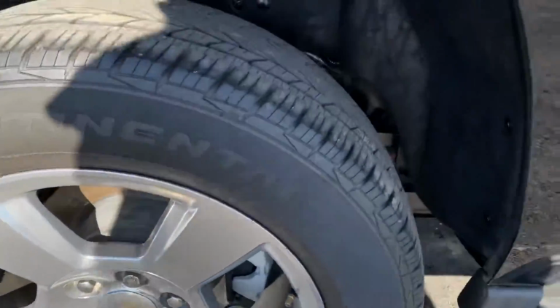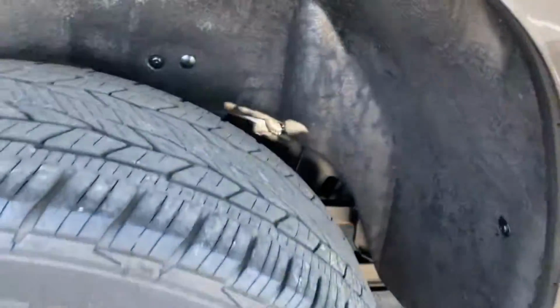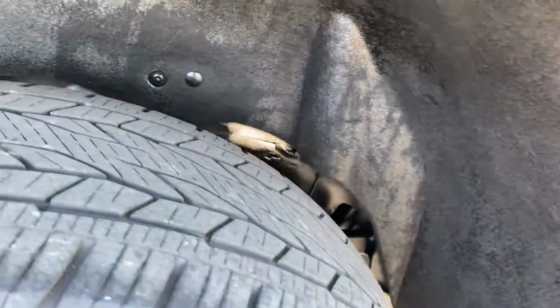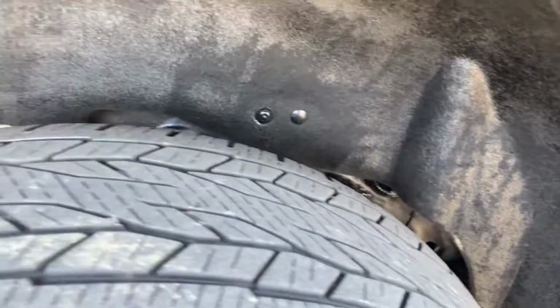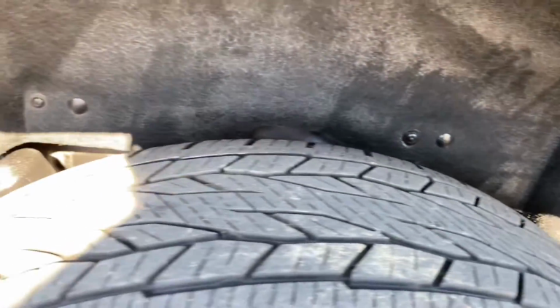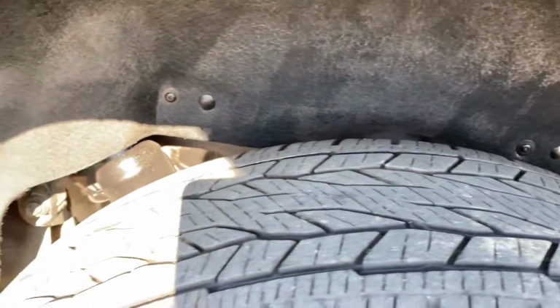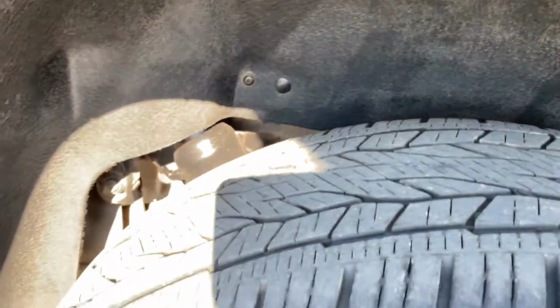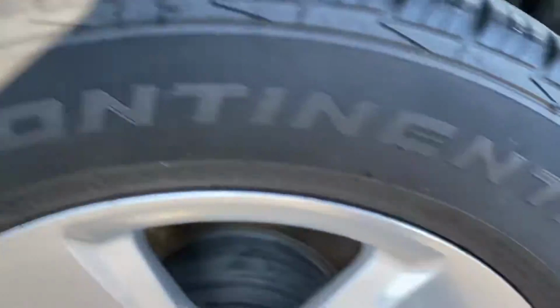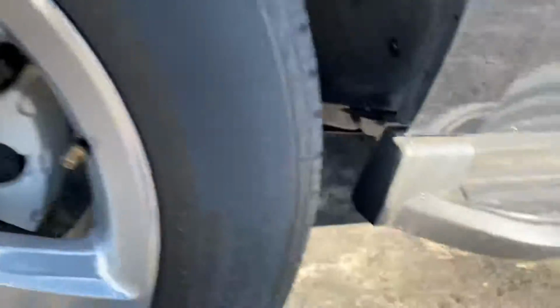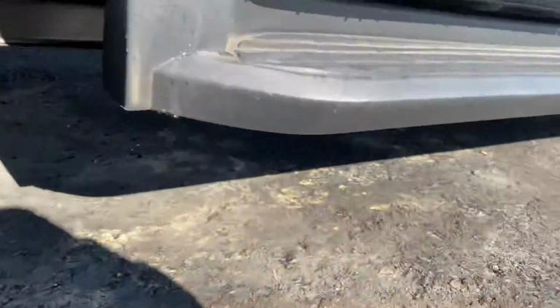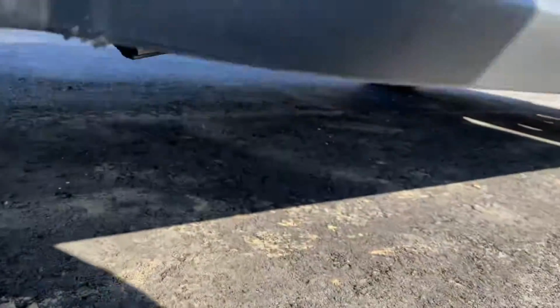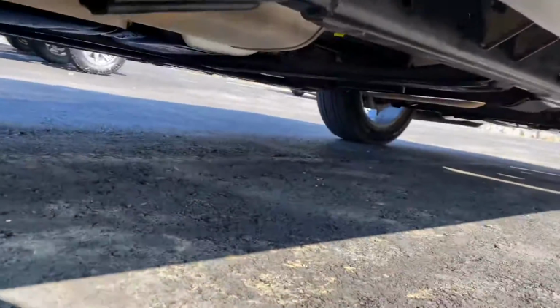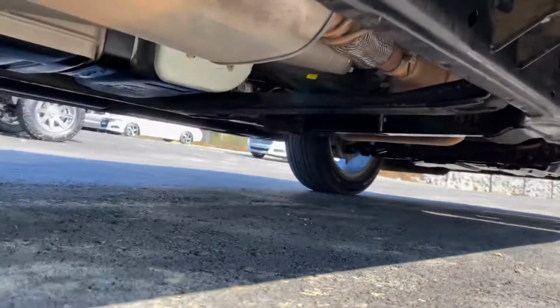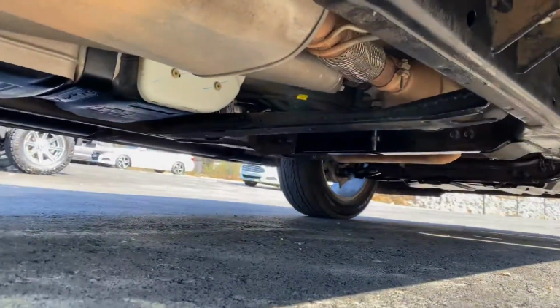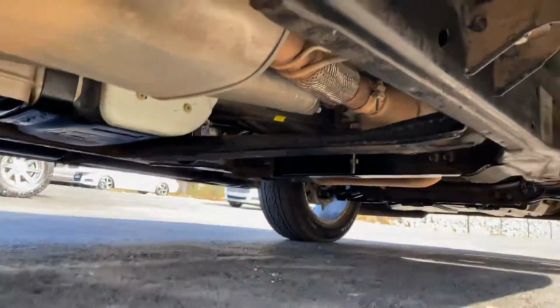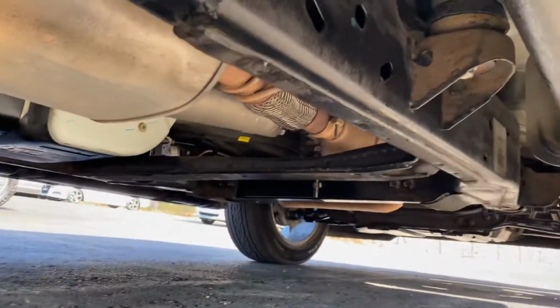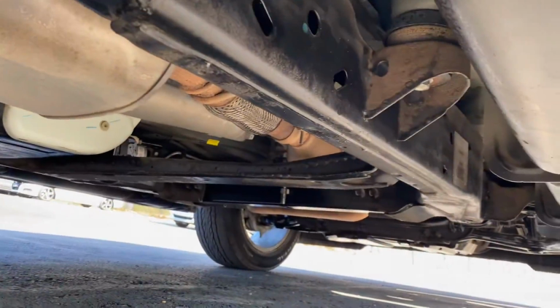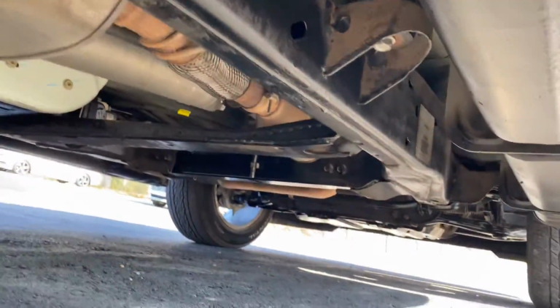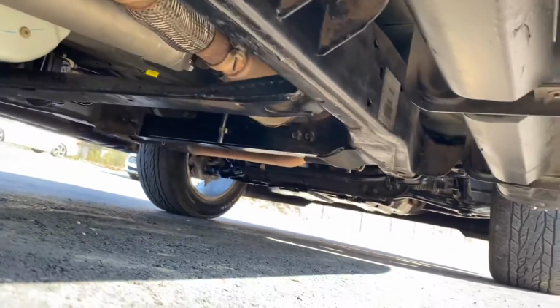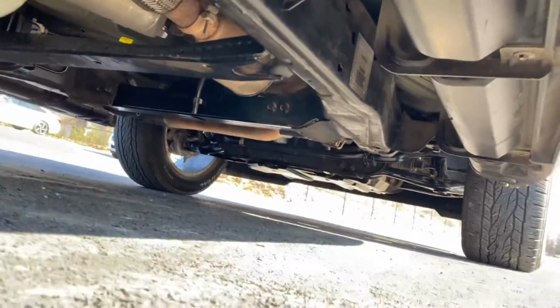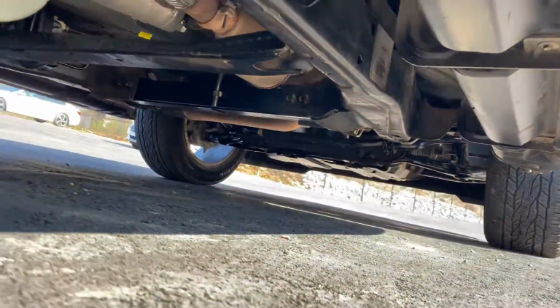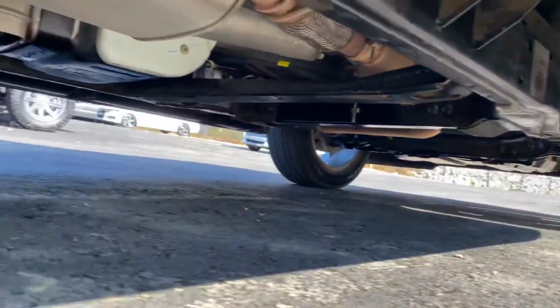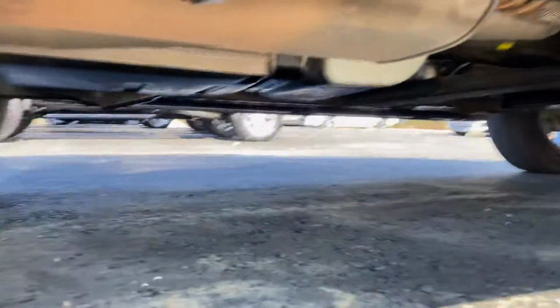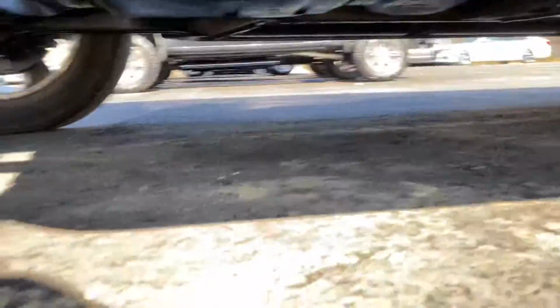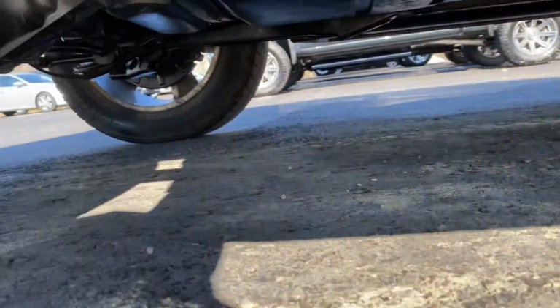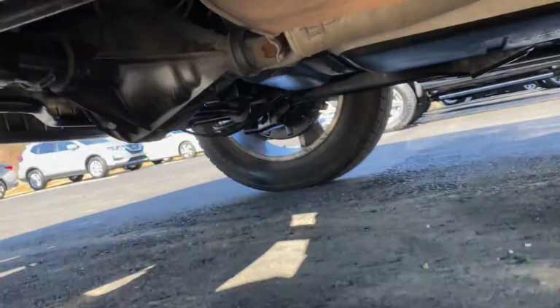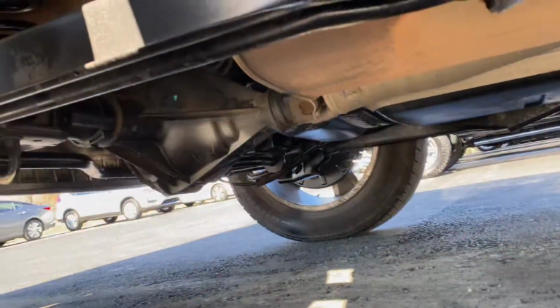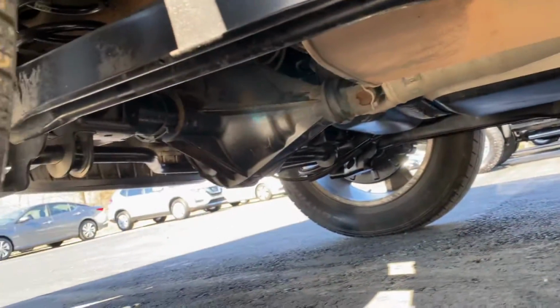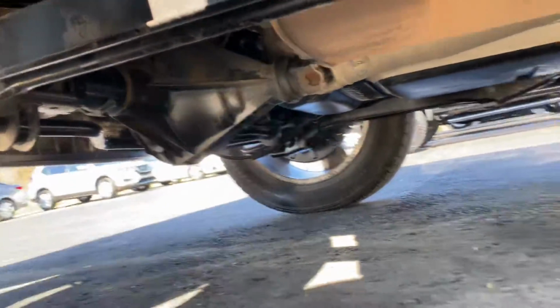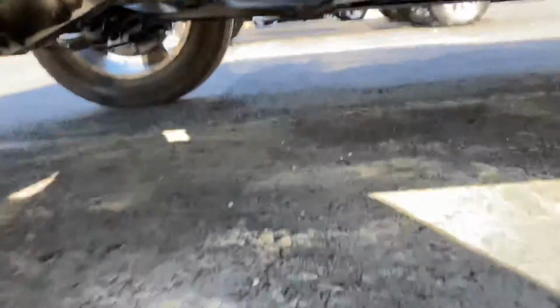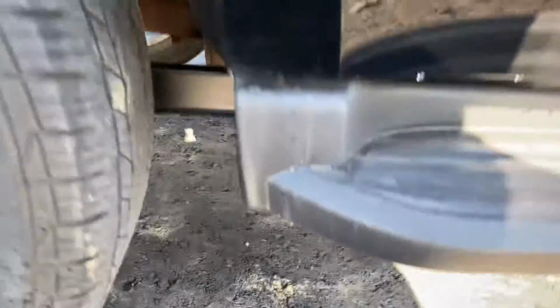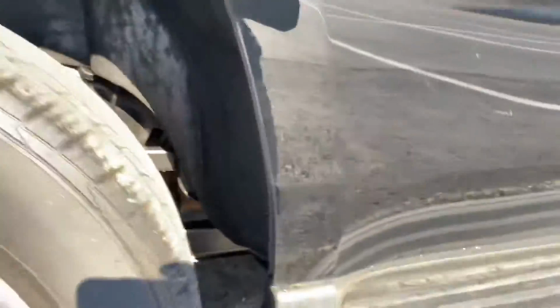Good look at the undercarriage here. Nice clean vehicle — frame looks great. No rust or anything like that that I'm seeing.